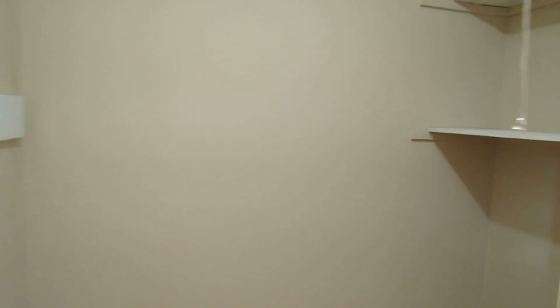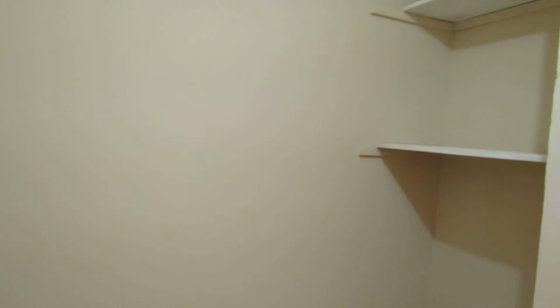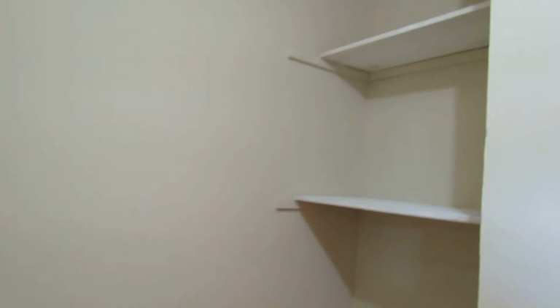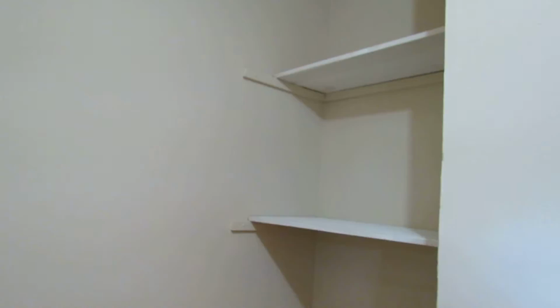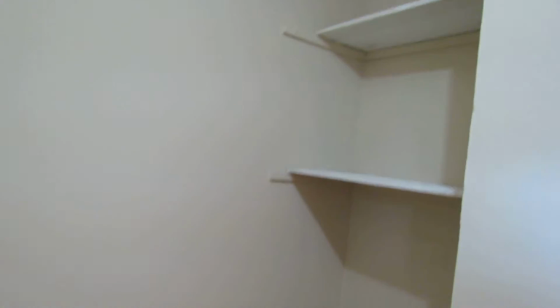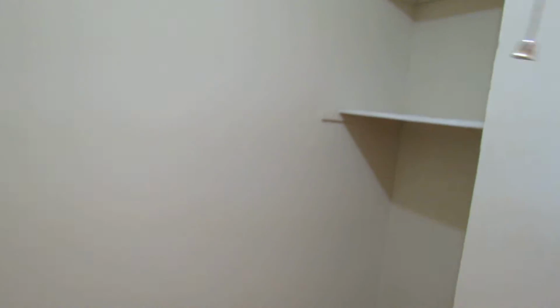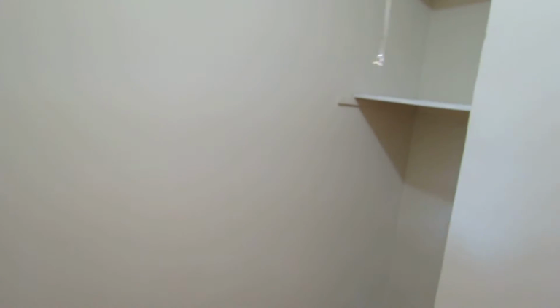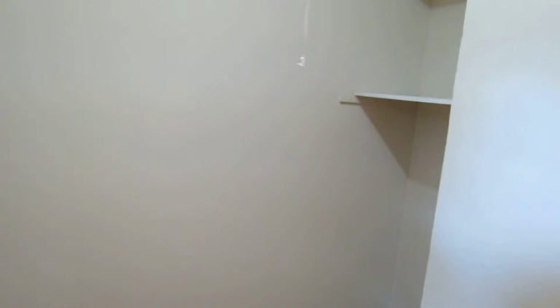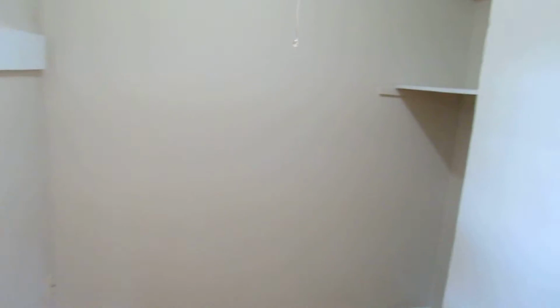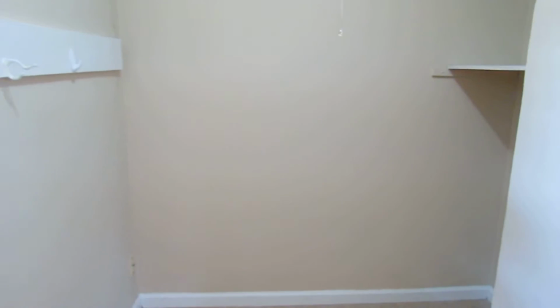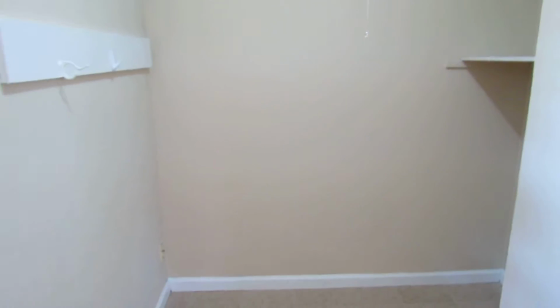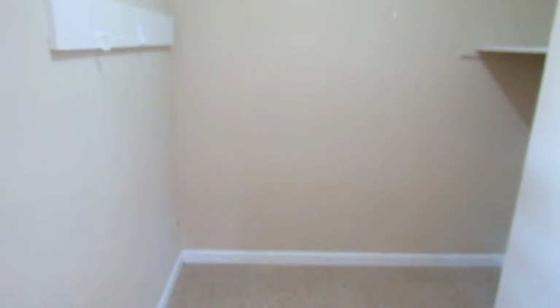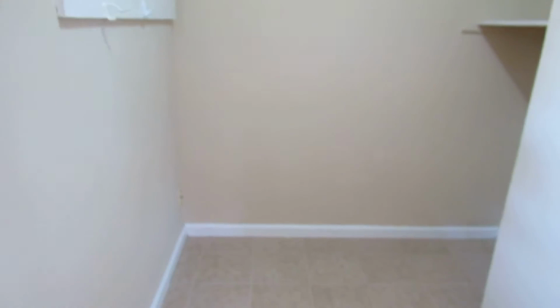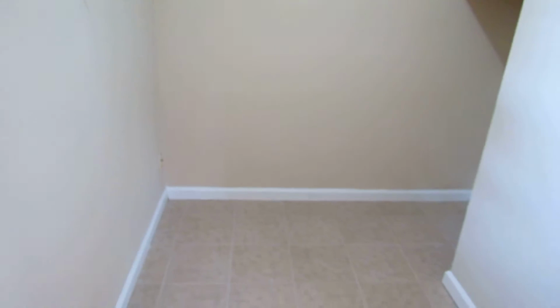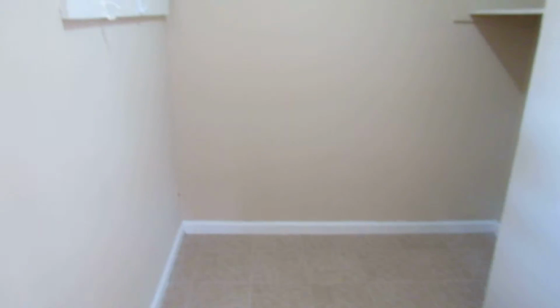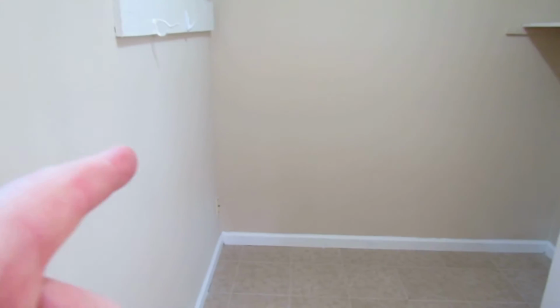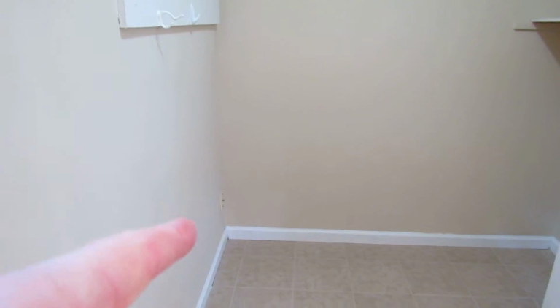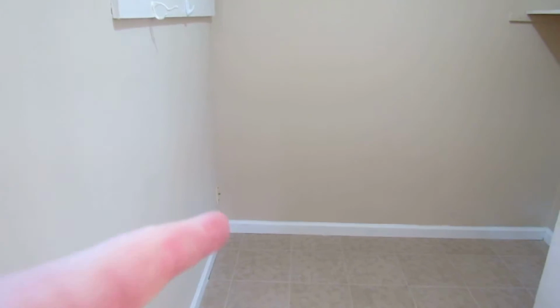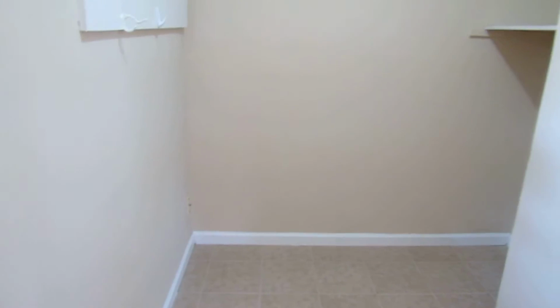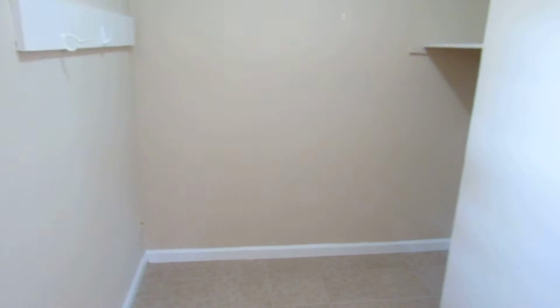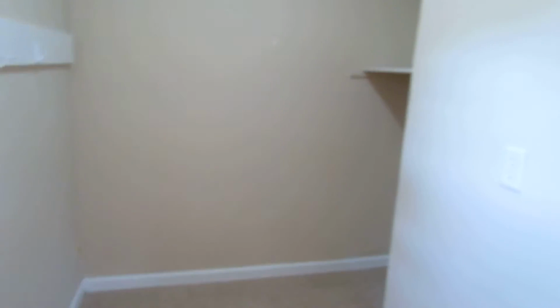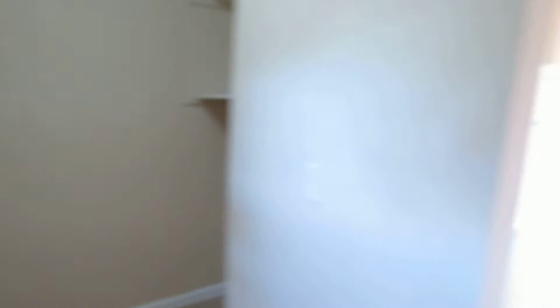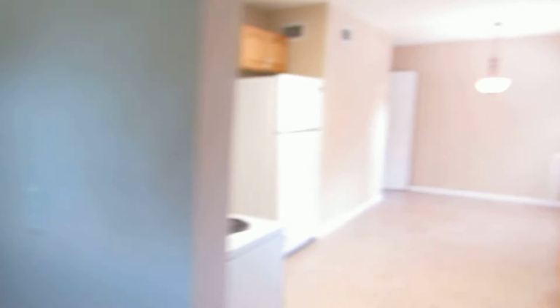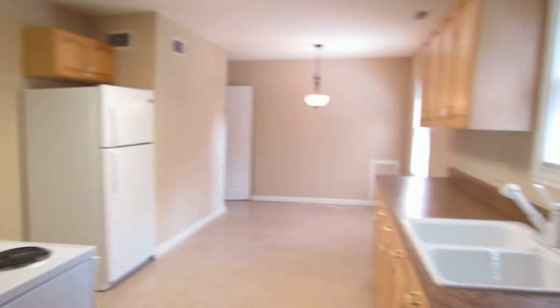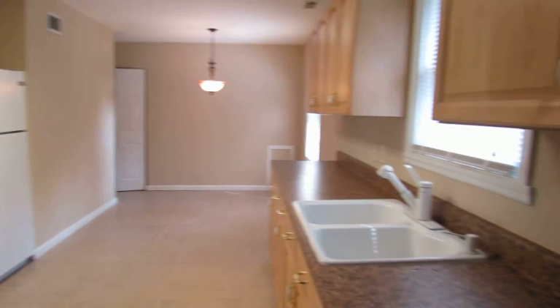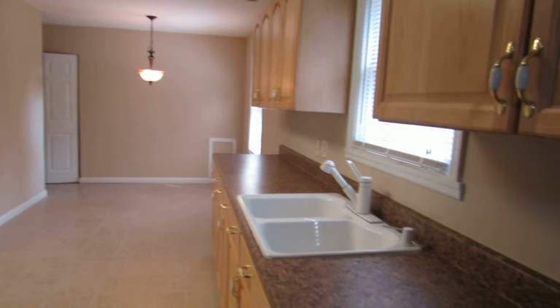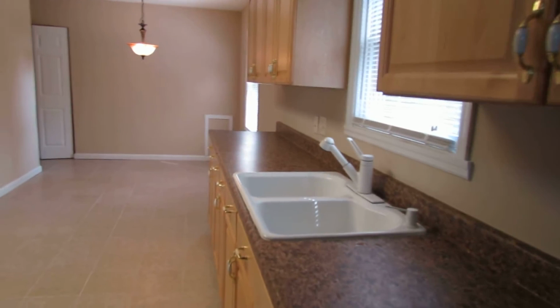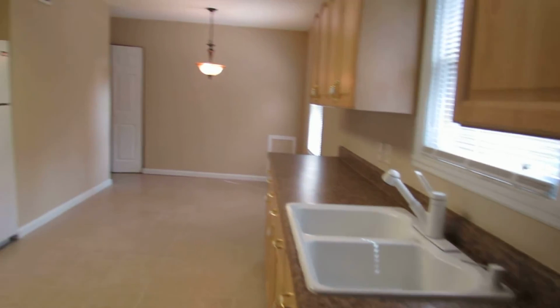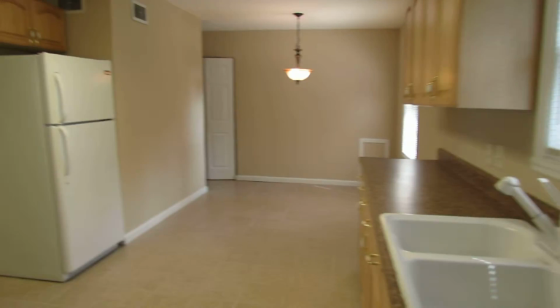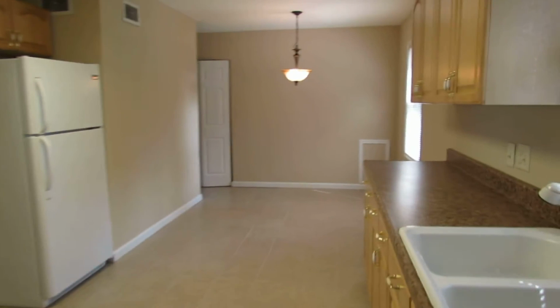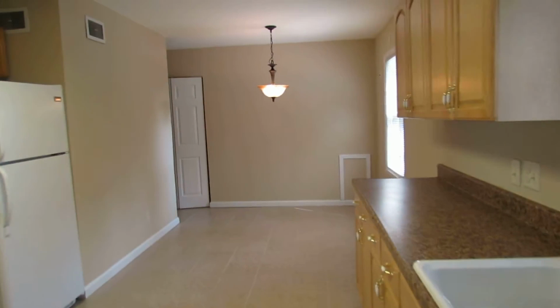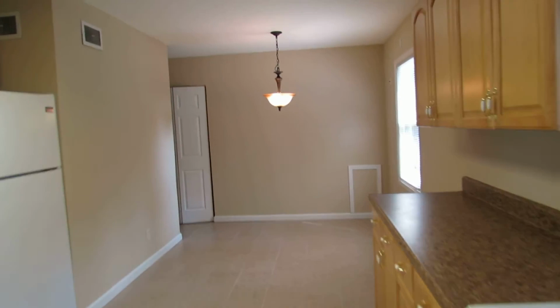Check out this pantry or bonus storage area here. I've seen this shelved off to make it a walk-in pantry or just a walk-in closet — it even has a cable jack right there. Very, very nice. And the kitchen is big; we have lots of space here.